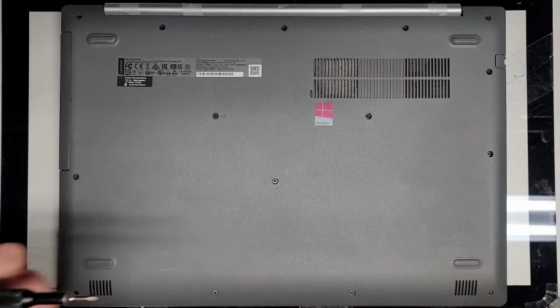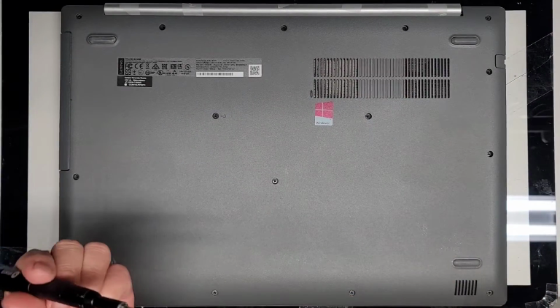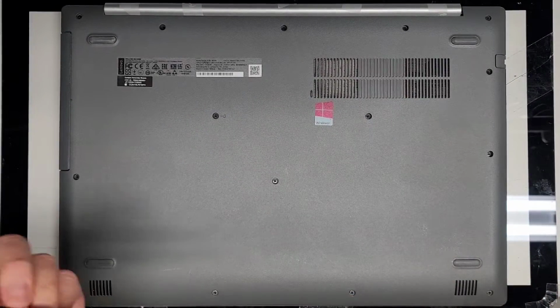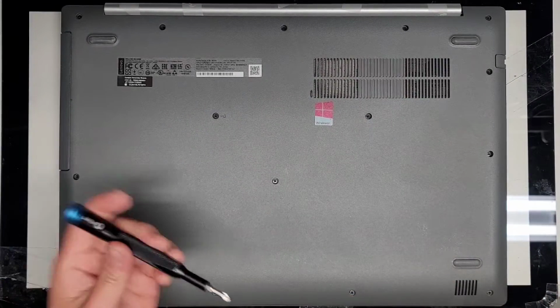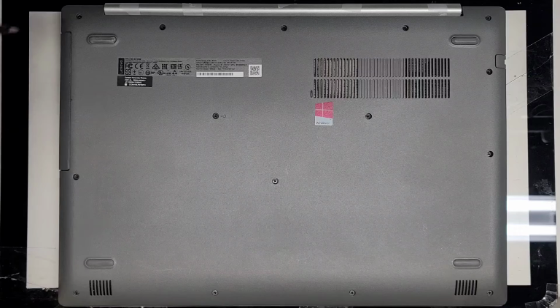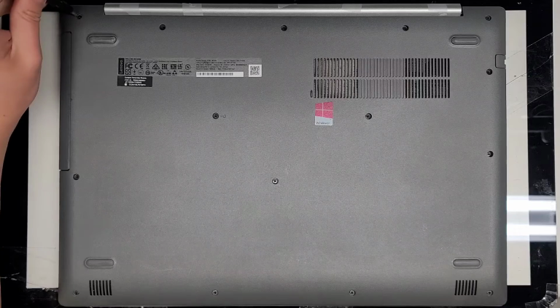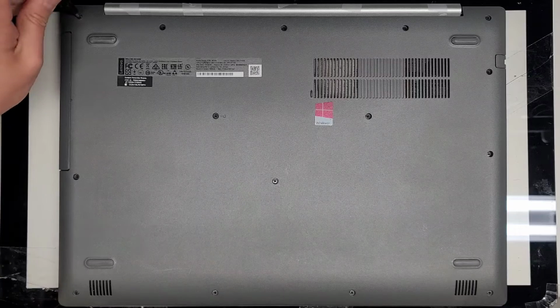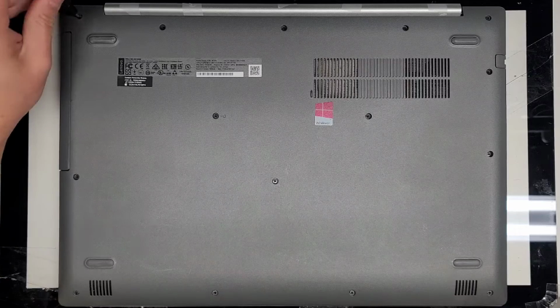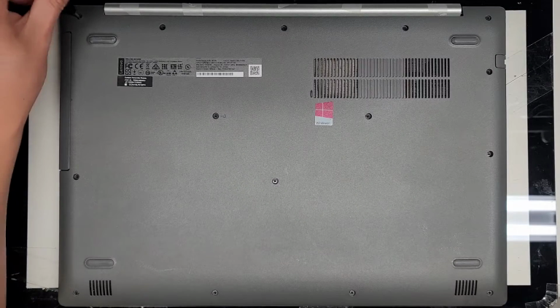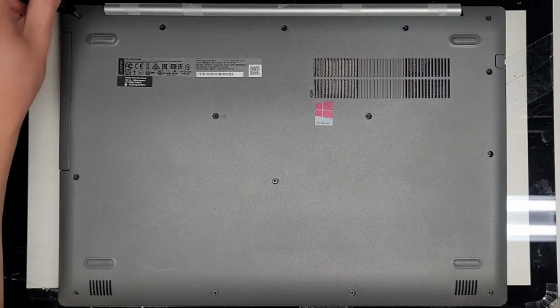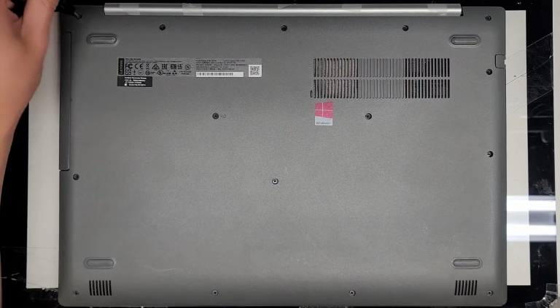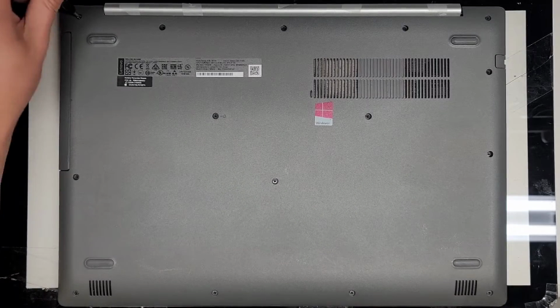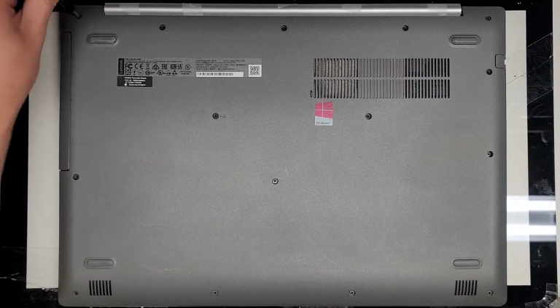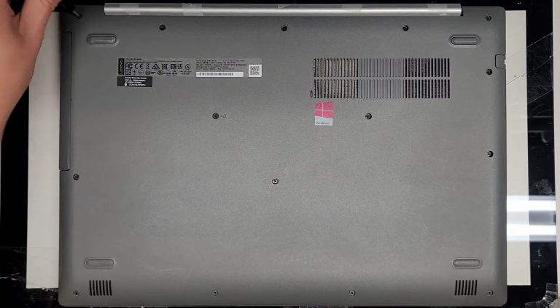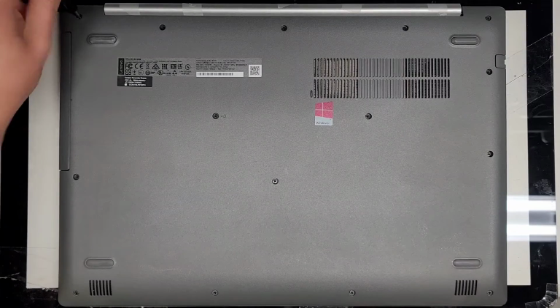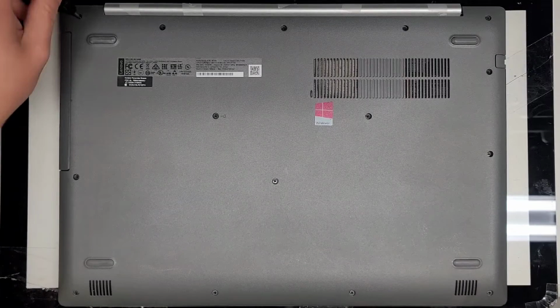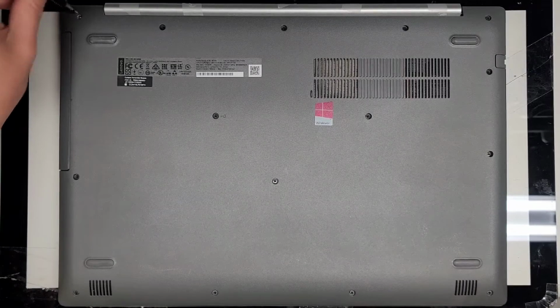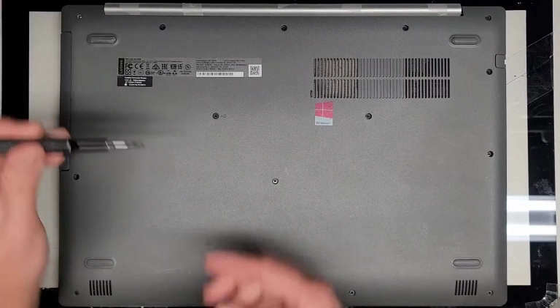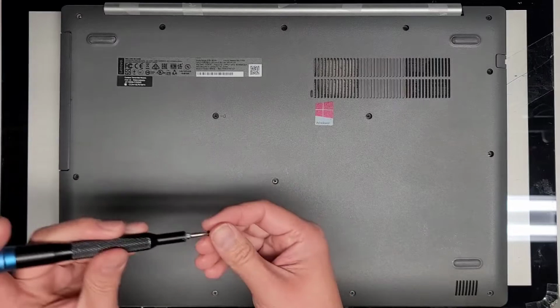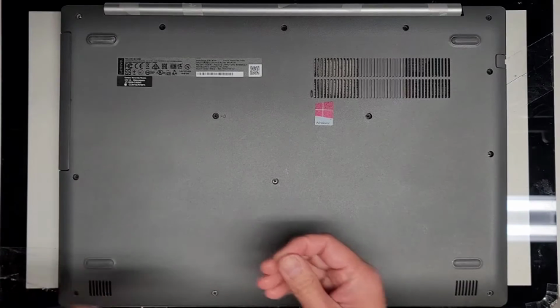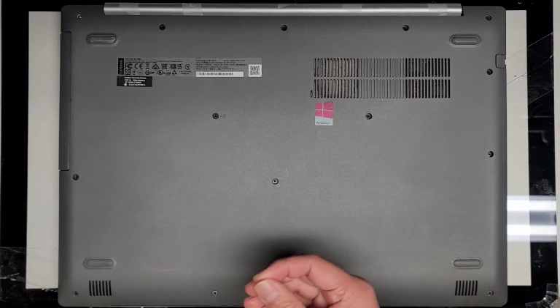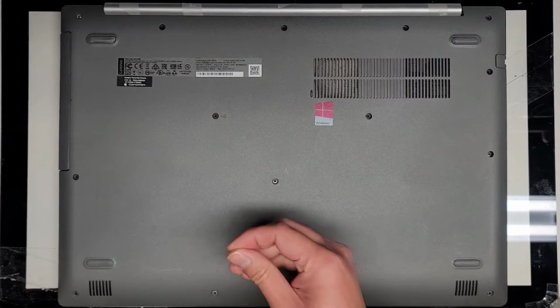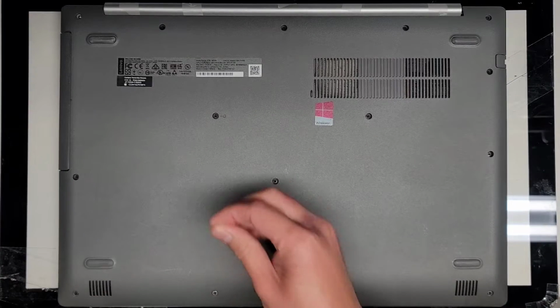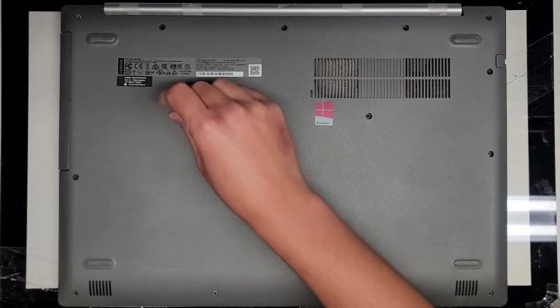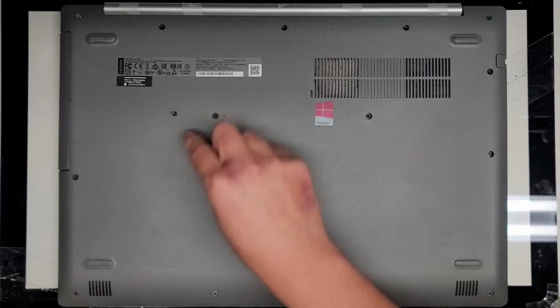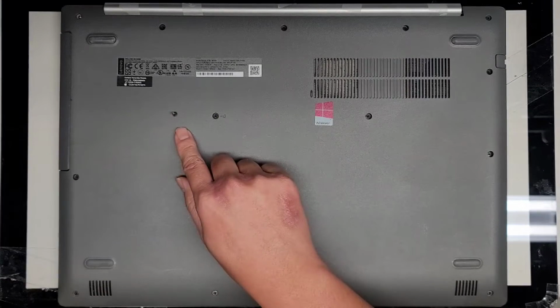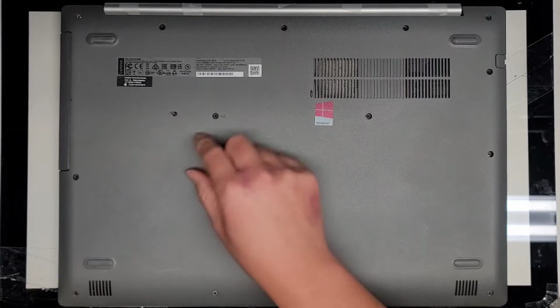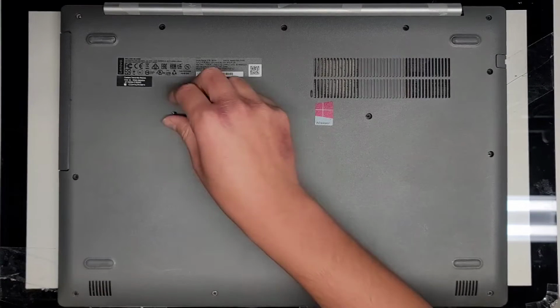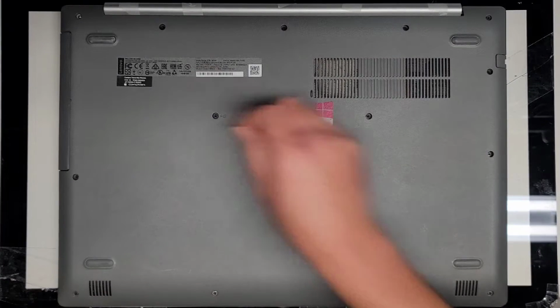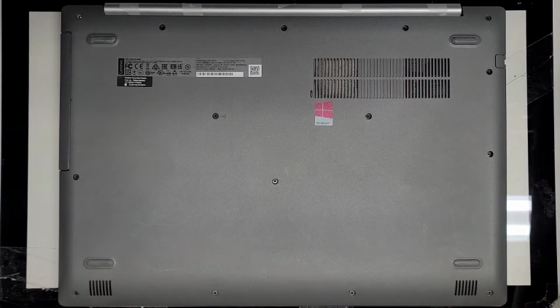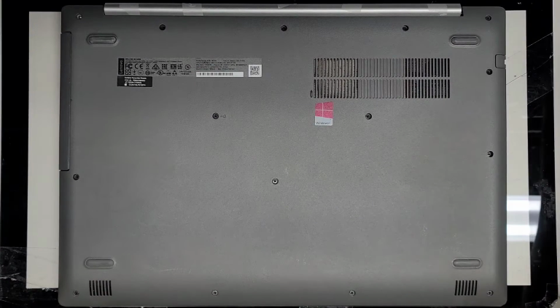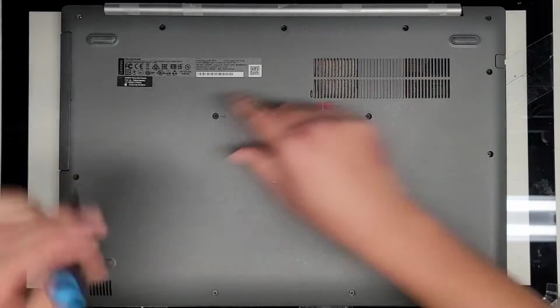We're going to be using a JIS-1 screwdriver and we're going to remove all the screws from the bottom. You want to keep all the screws in order because they can be different size, shape, and length. The way I do that is put them flat side down in the pattern I remove them.